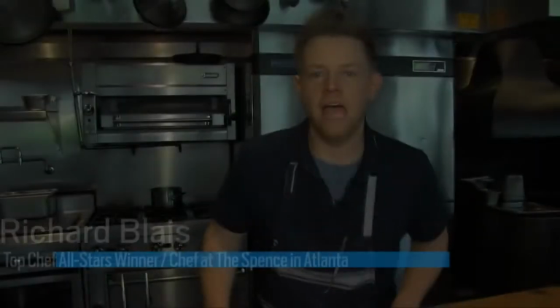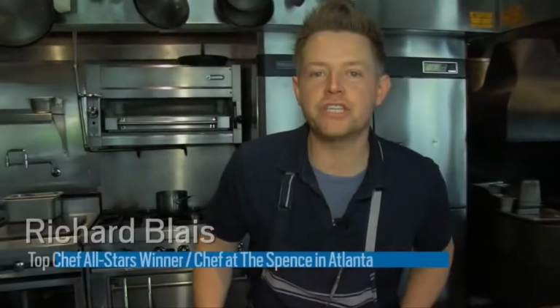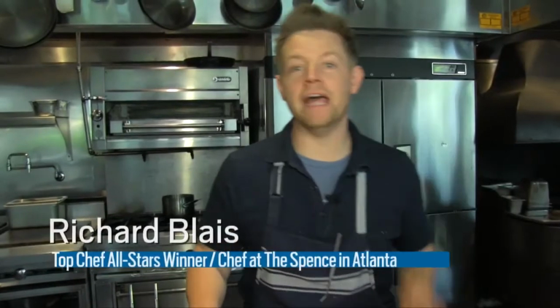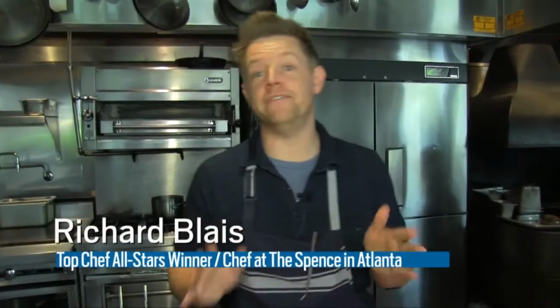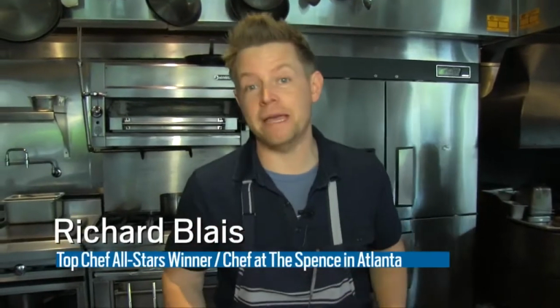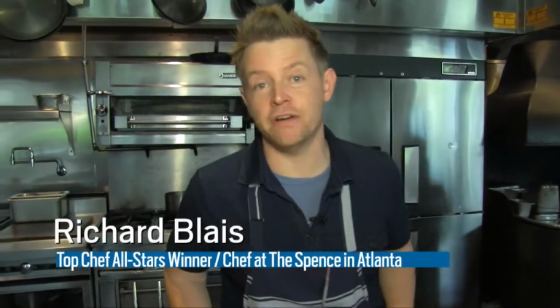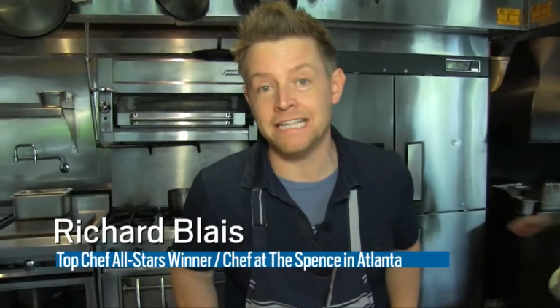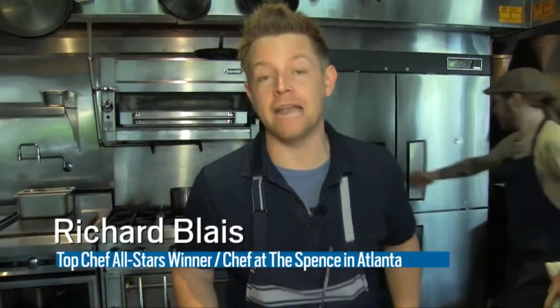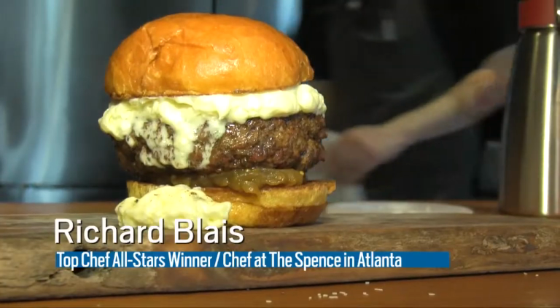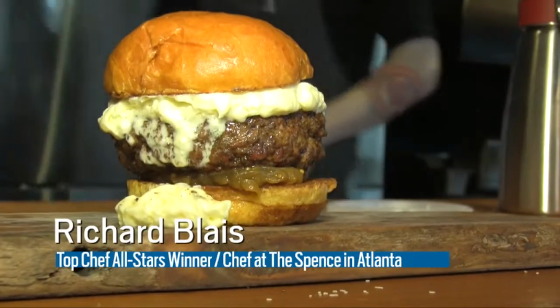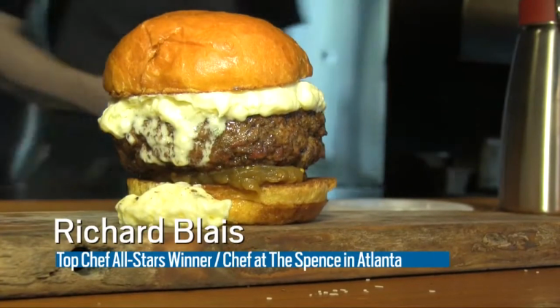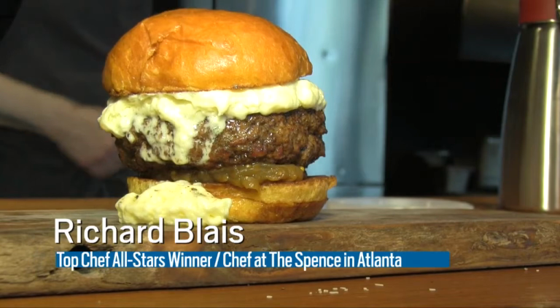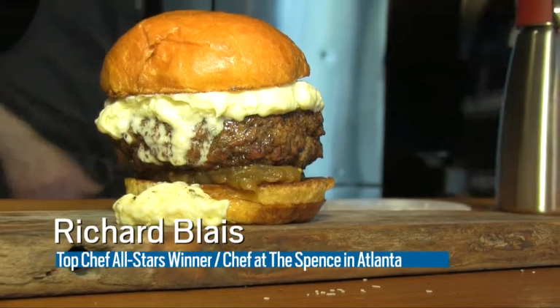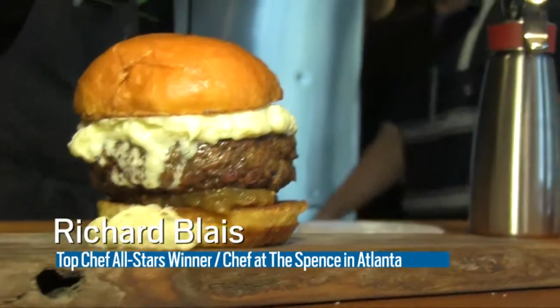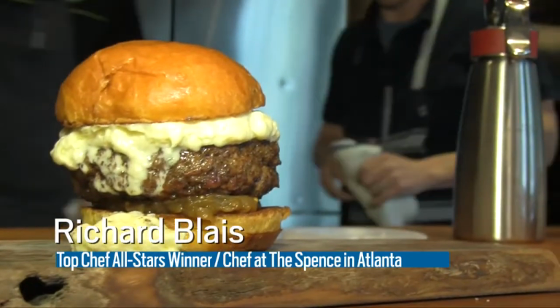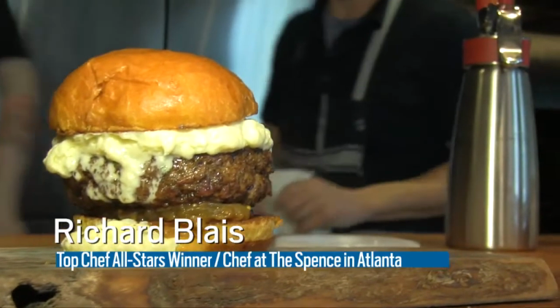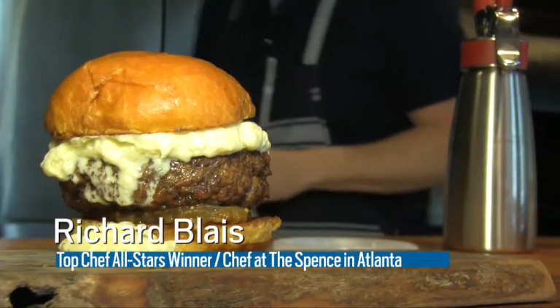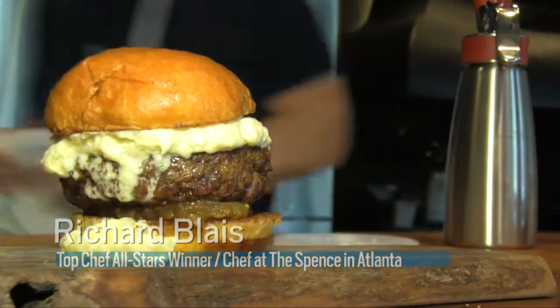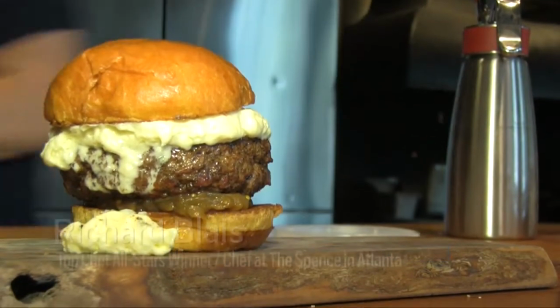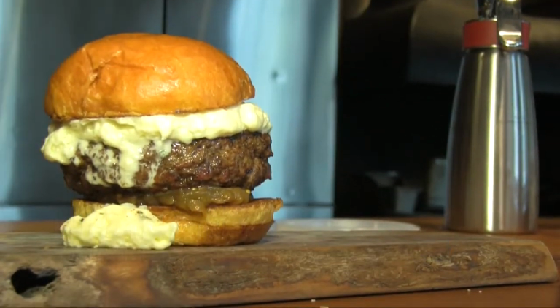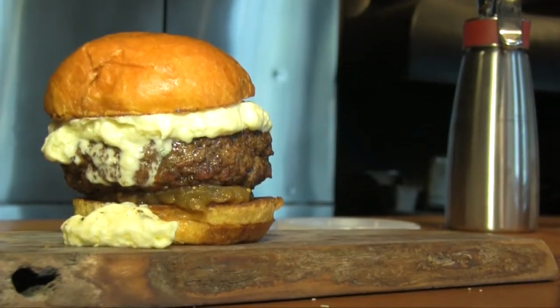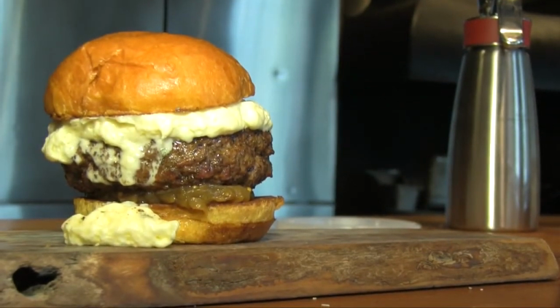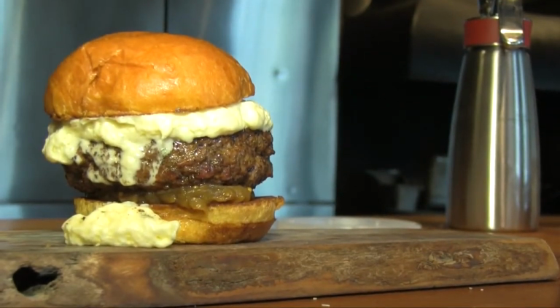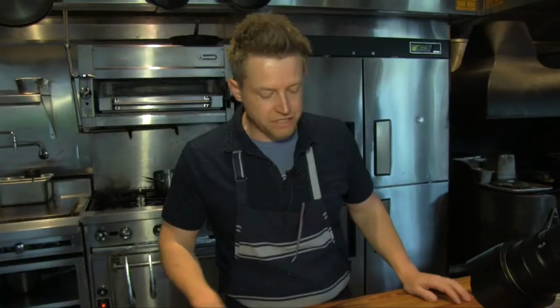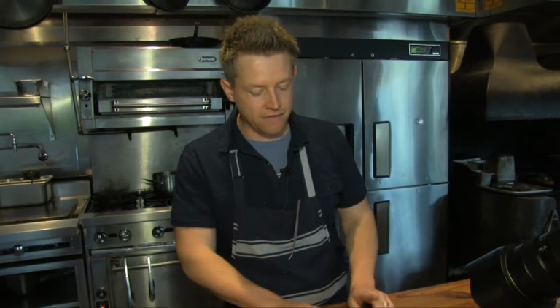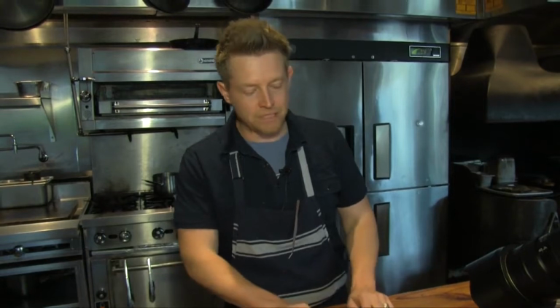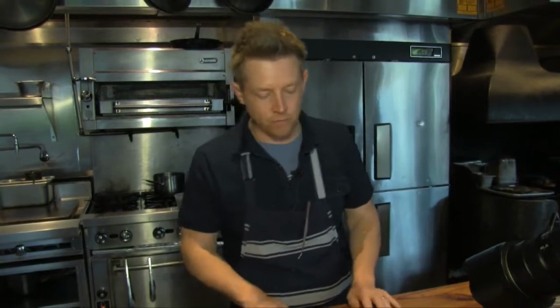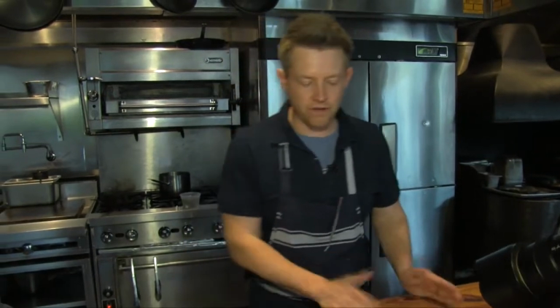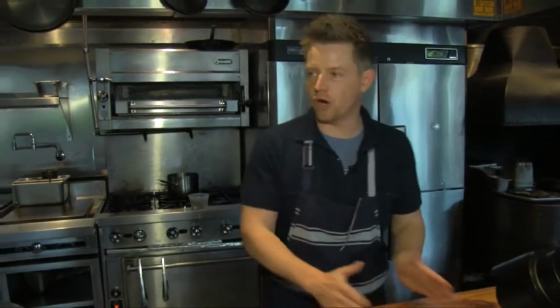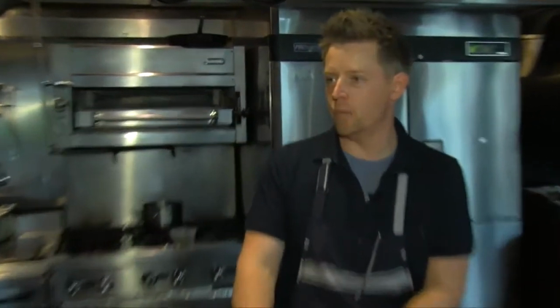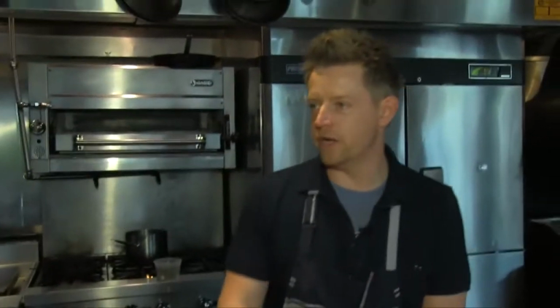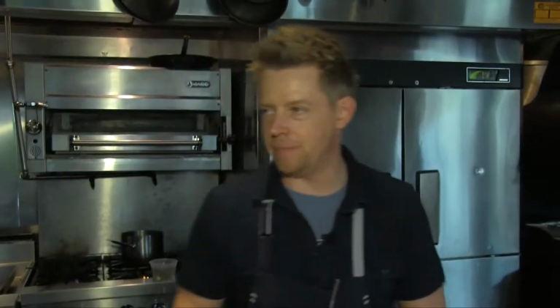Hey, this is Richard Blaise, chef at The Spence here in Atlanta. I'm cooking a burger with Cheese Wizard — it's a cheese foam from my cookbook that's on shelves now. Try this at home. This is kind of in between what we do at Flip Burger and what we do here at The Spence.